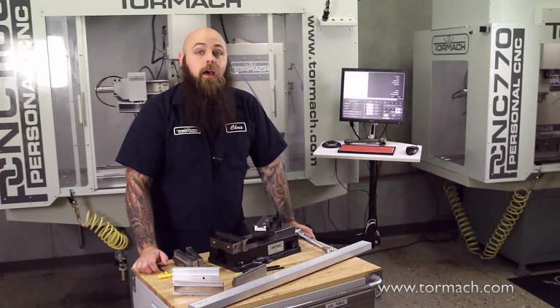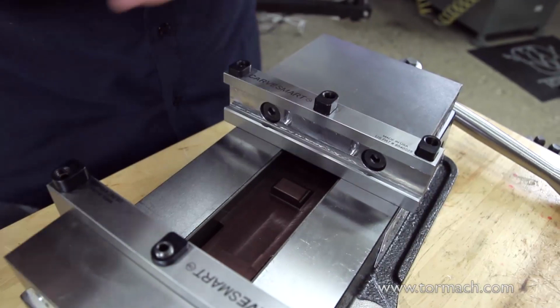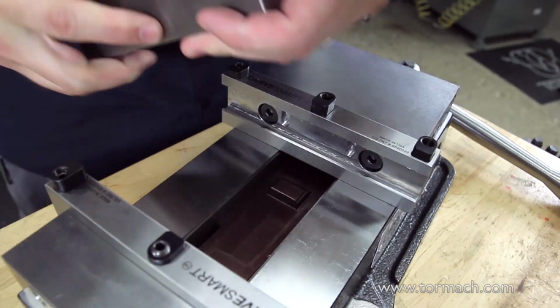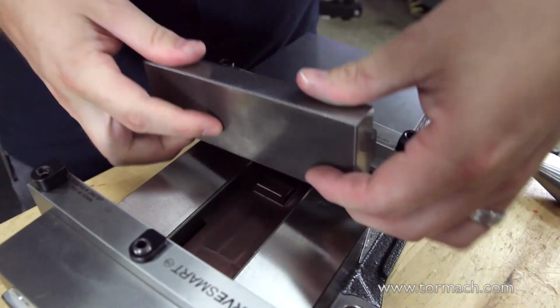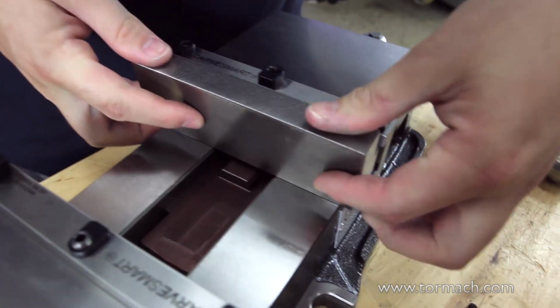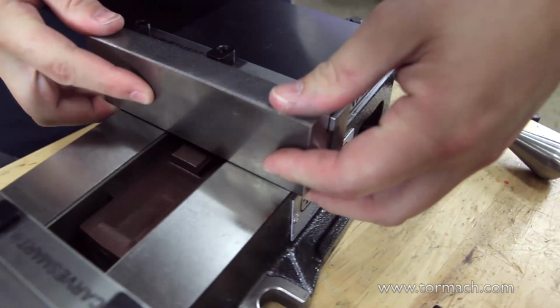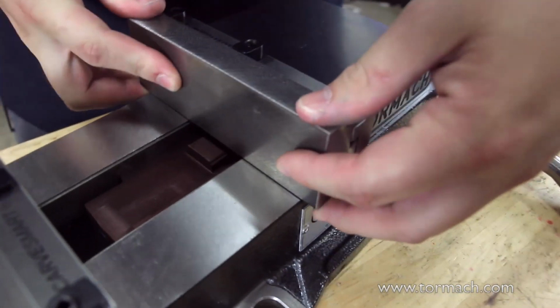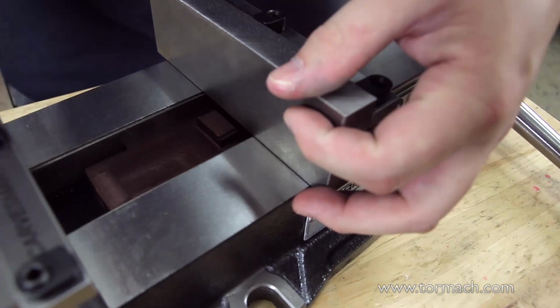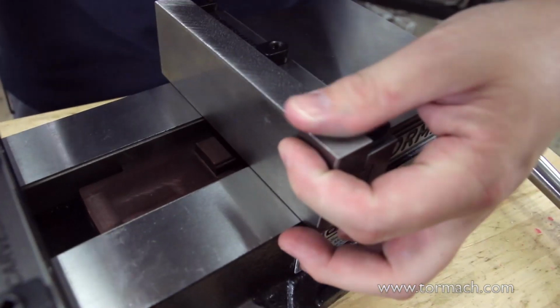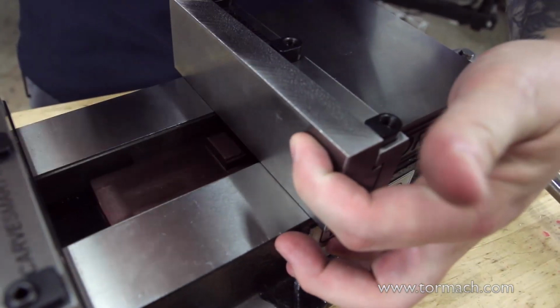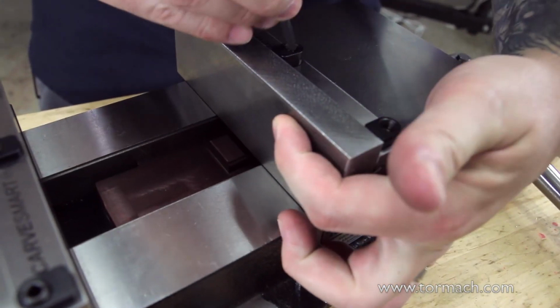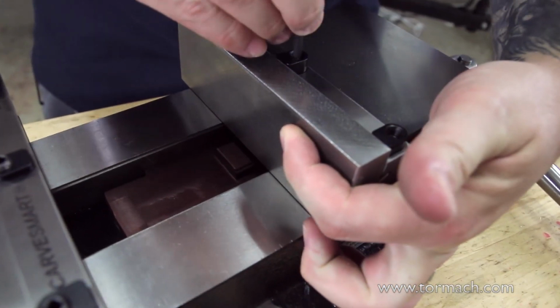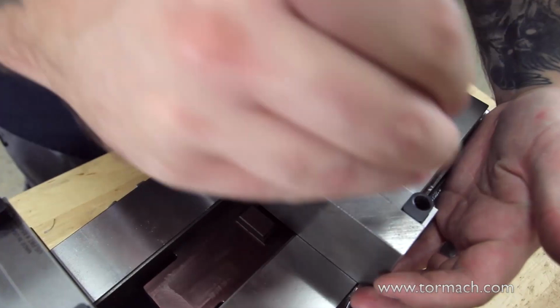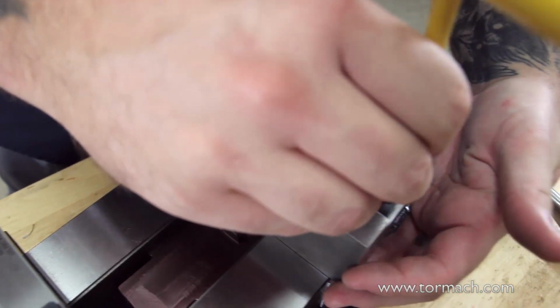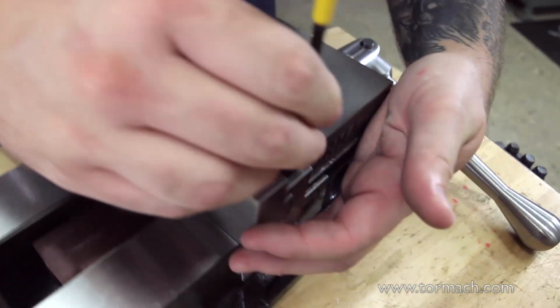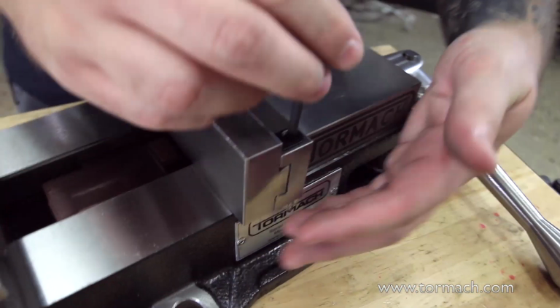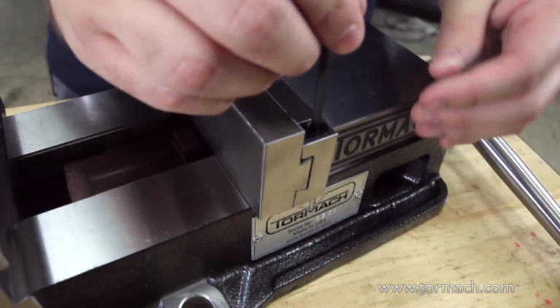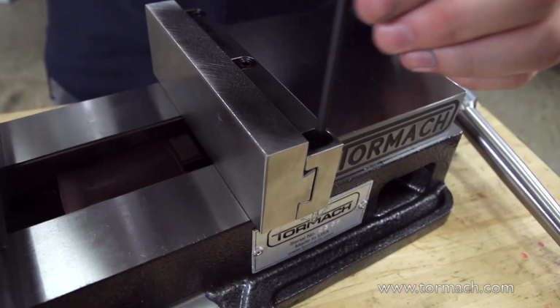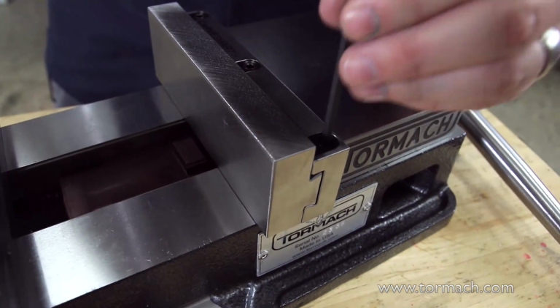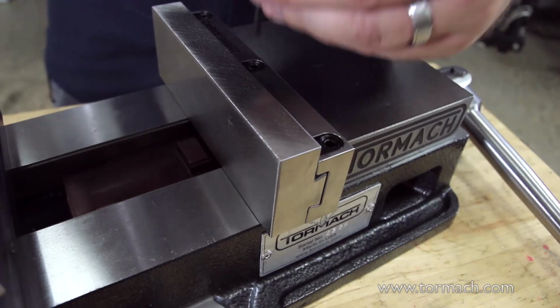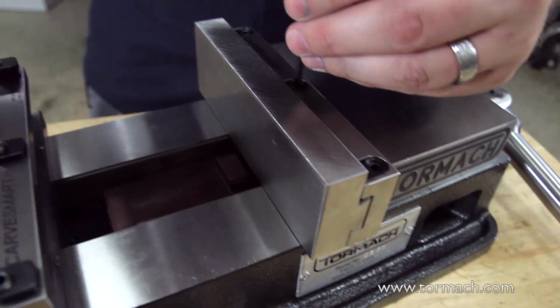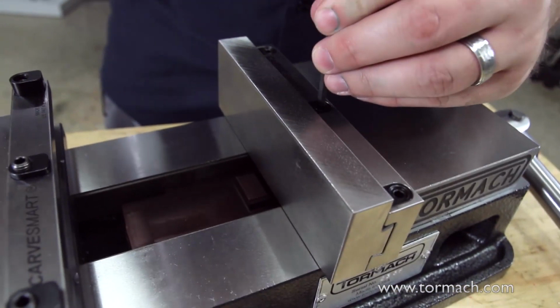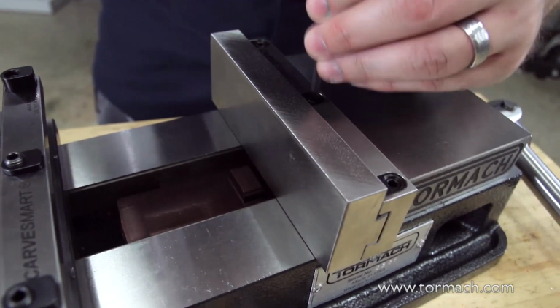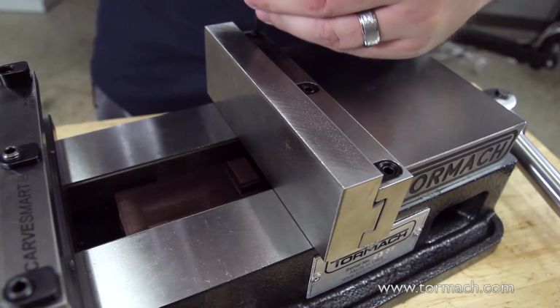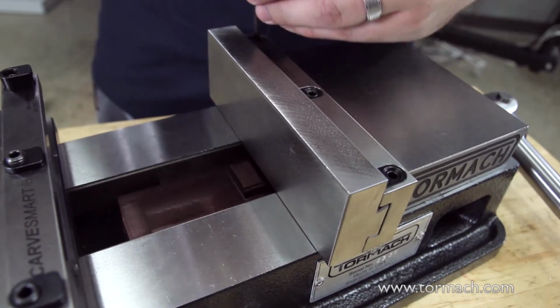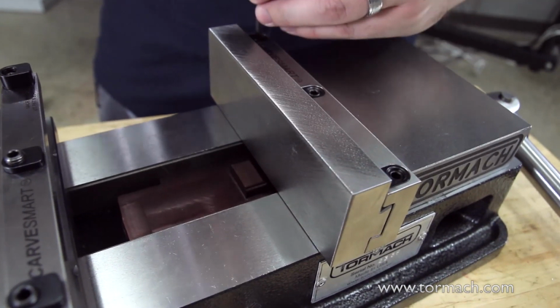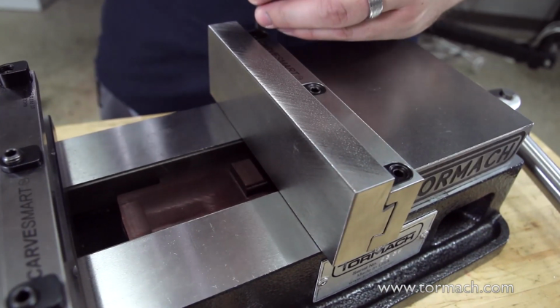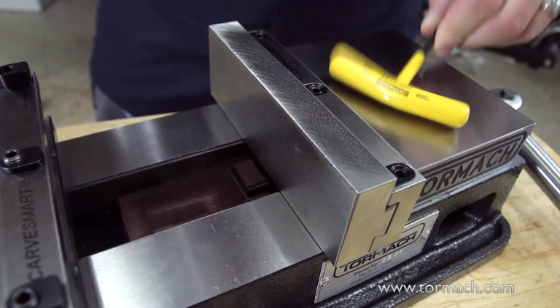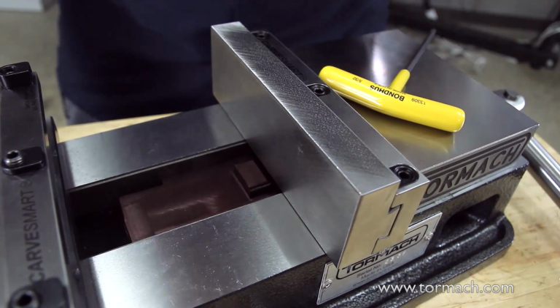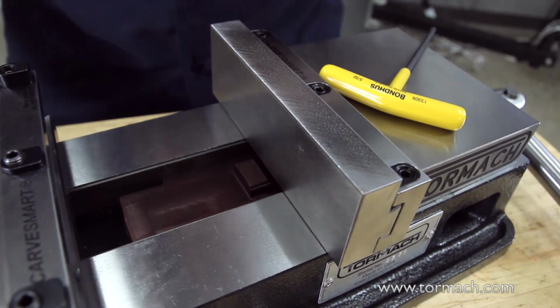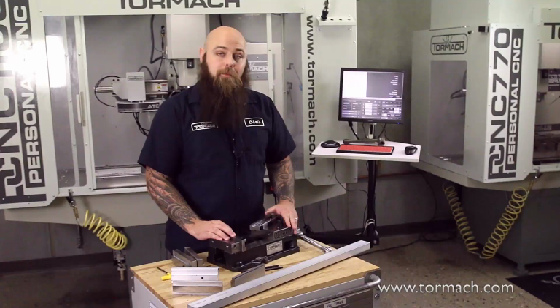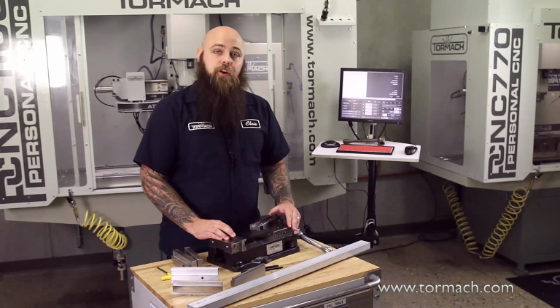The CarveSmart system uses dovetail jaws for machine vices that can be accurately swapped out in just seconds. The dovetail jaw replaces traditional cap screw jaws to provide powerful channeled clamping elements that are accessed from the top of the master jaw.